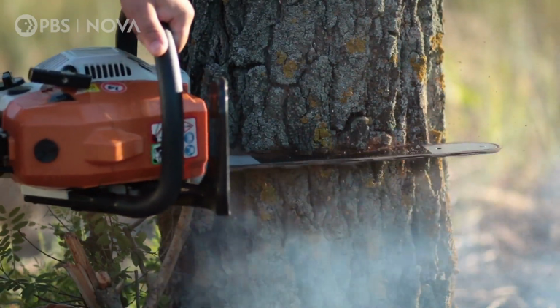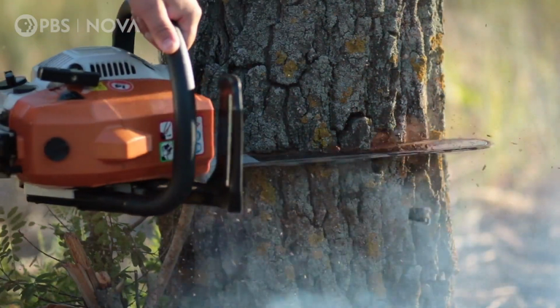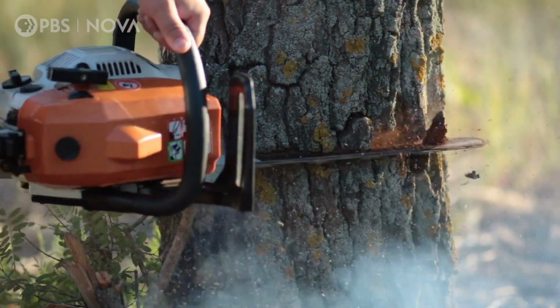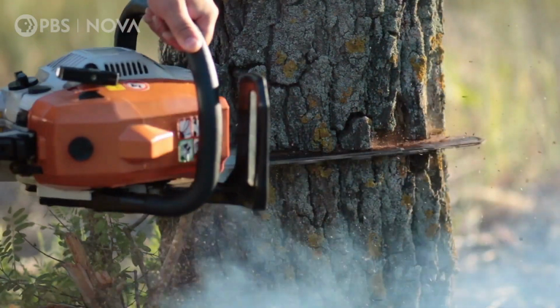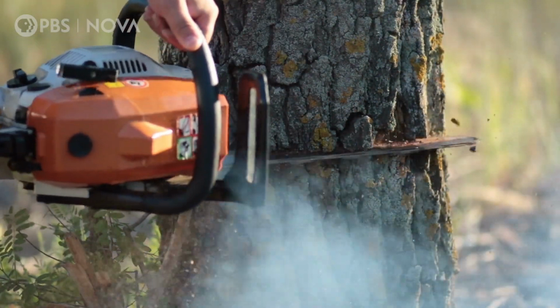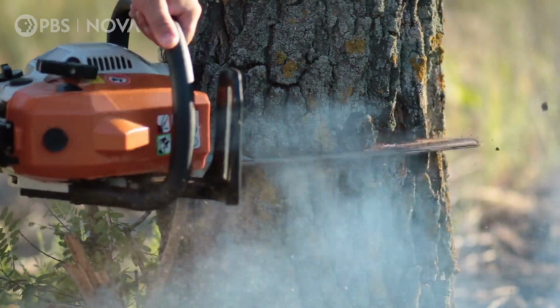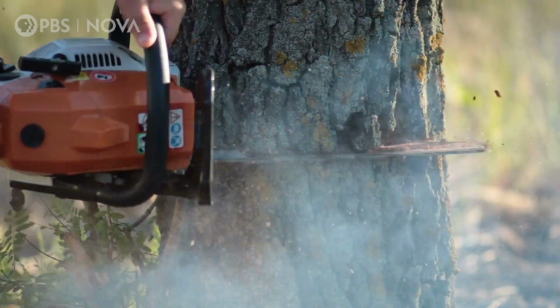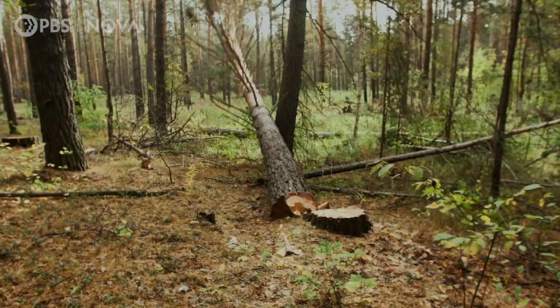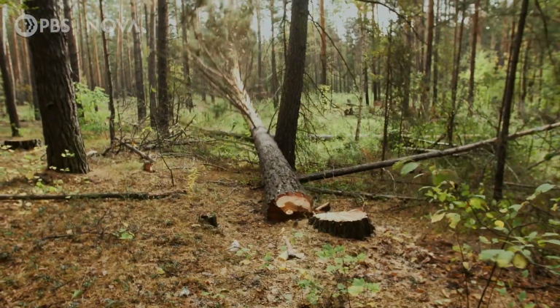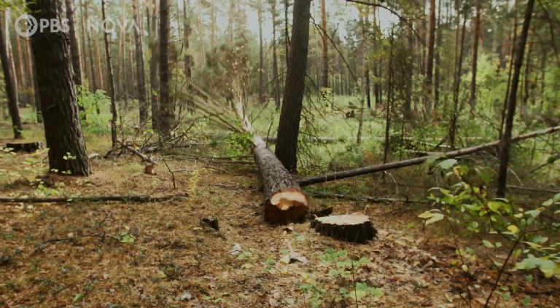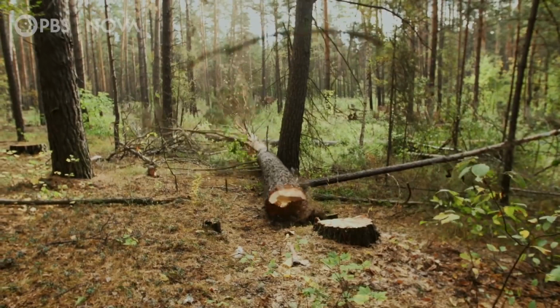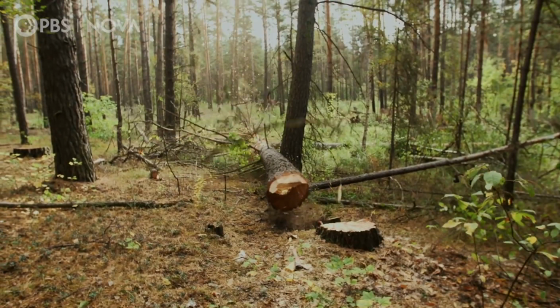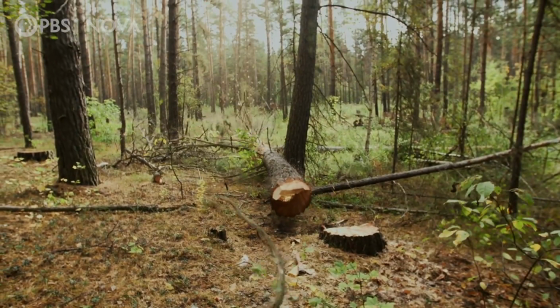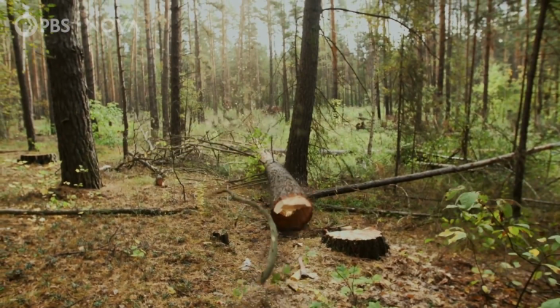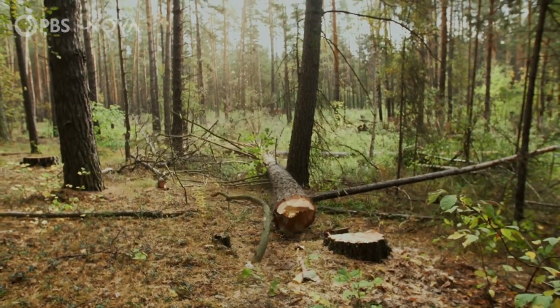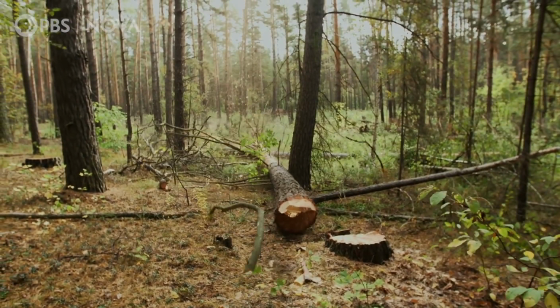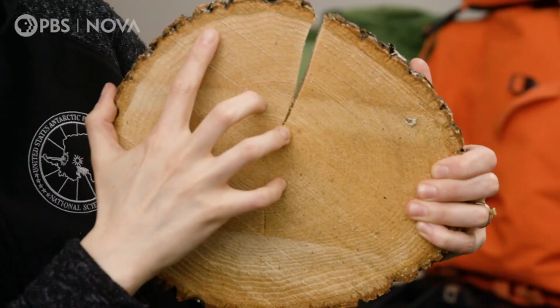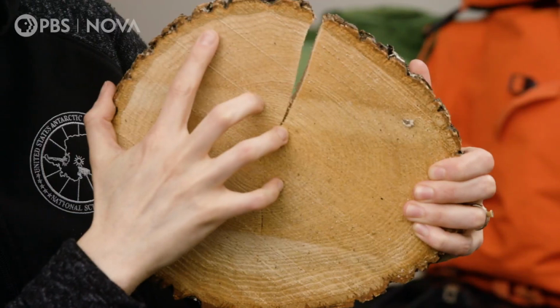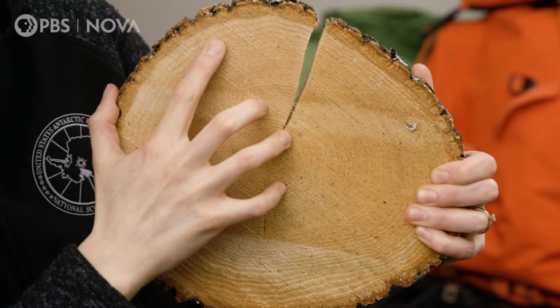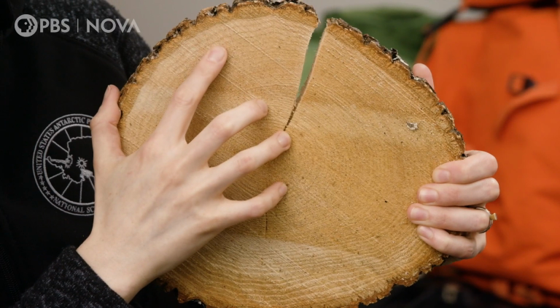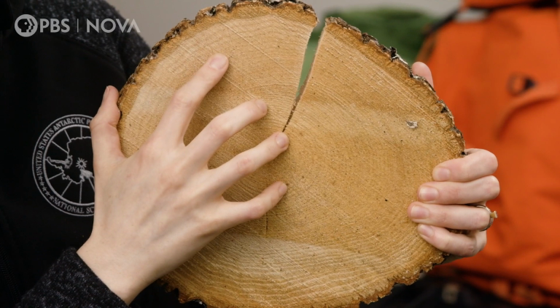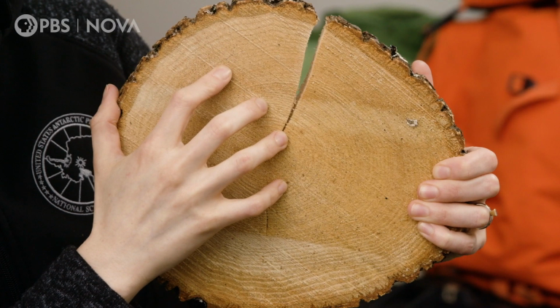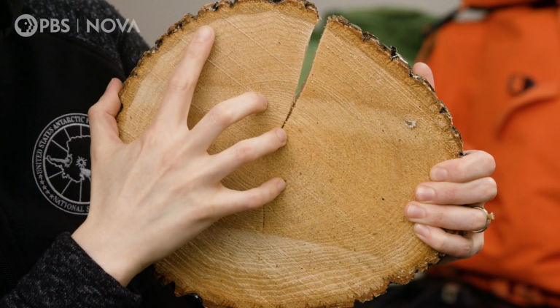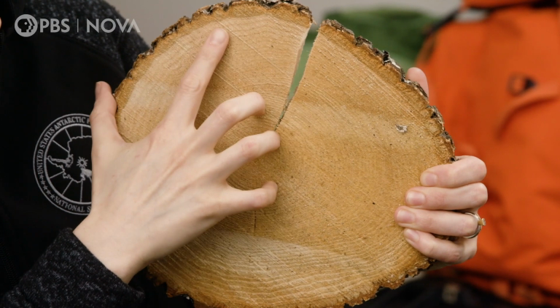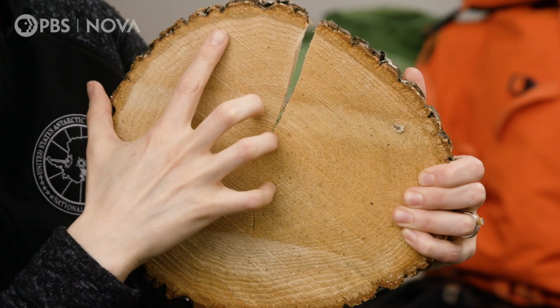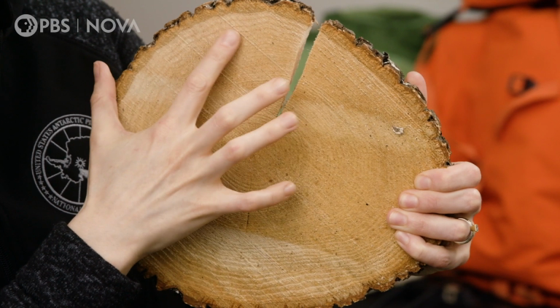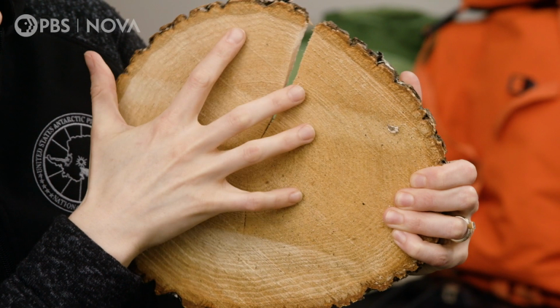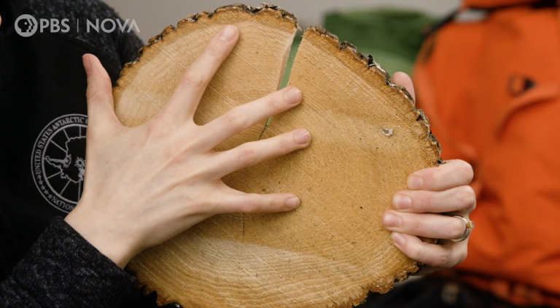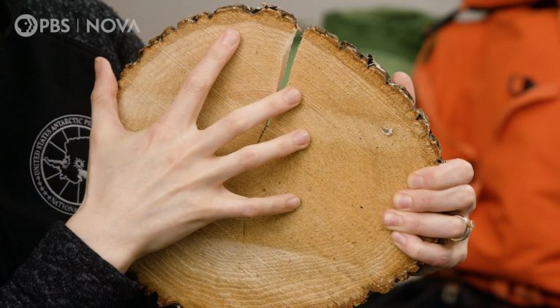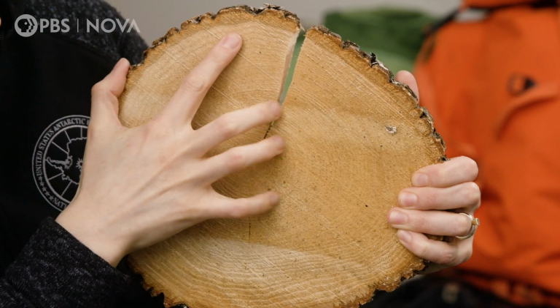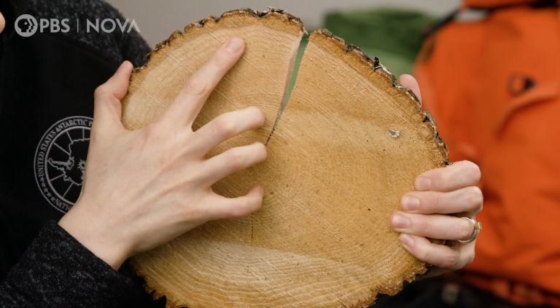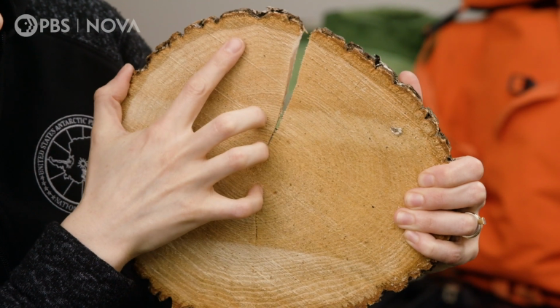So if you slice through the trunk and look at these layers, which appear as rings, you're looking at a record of how that tree grew year after year.